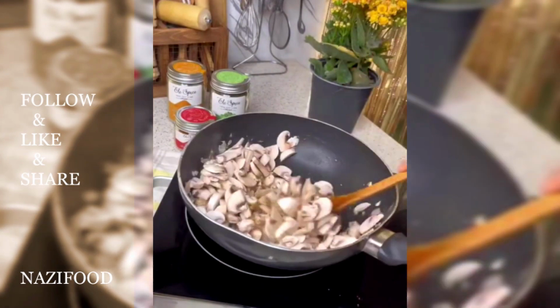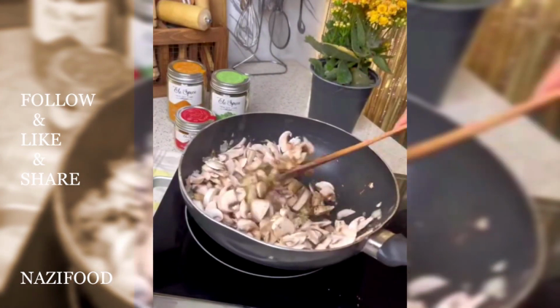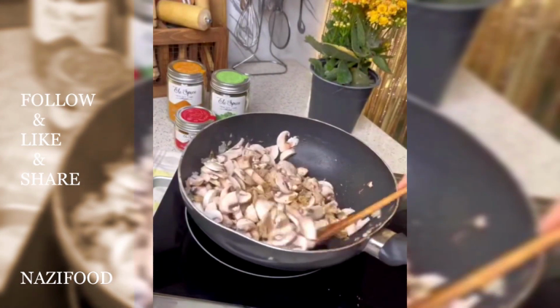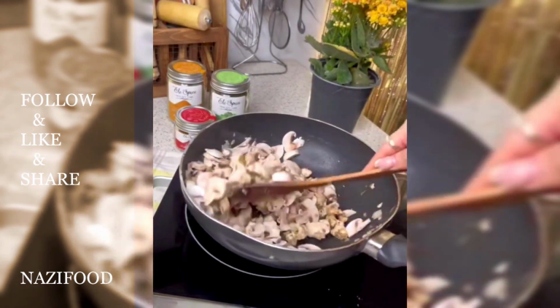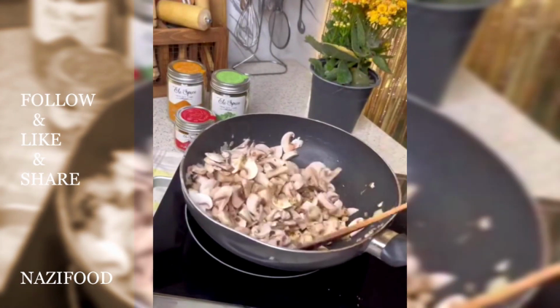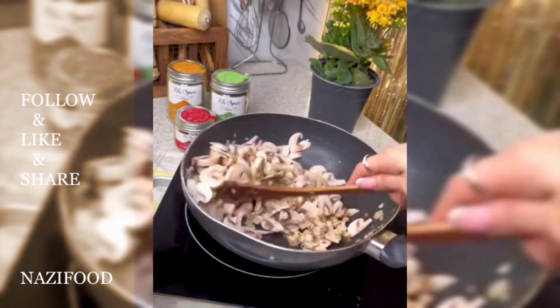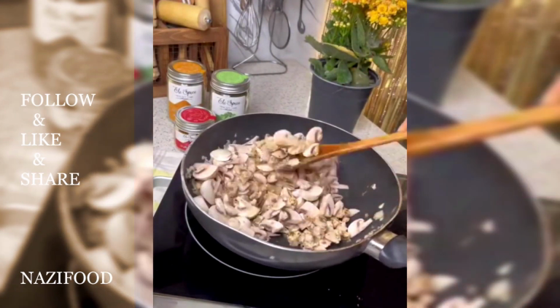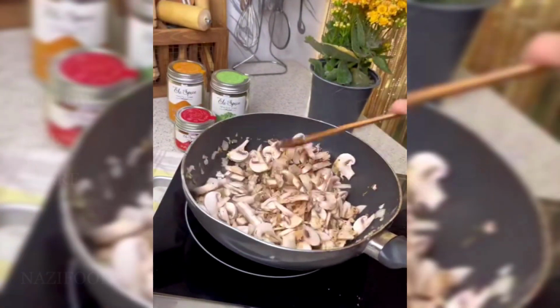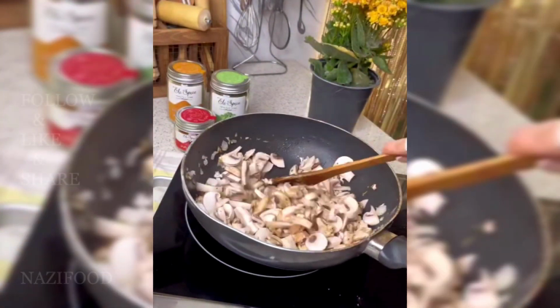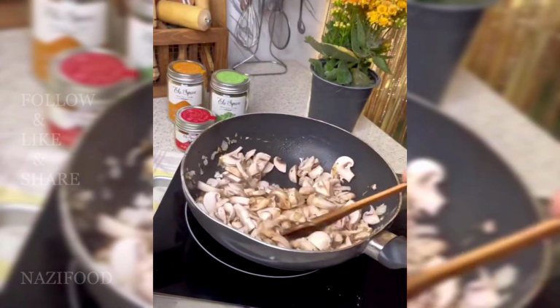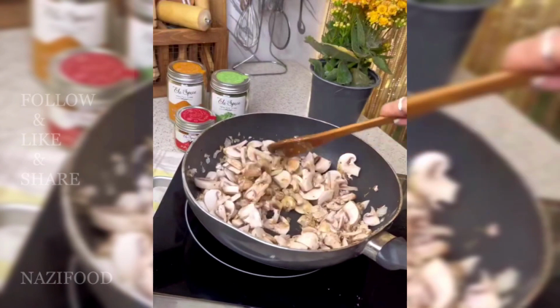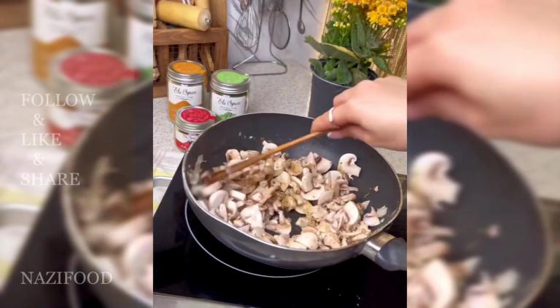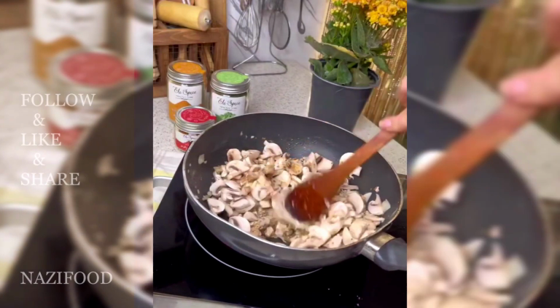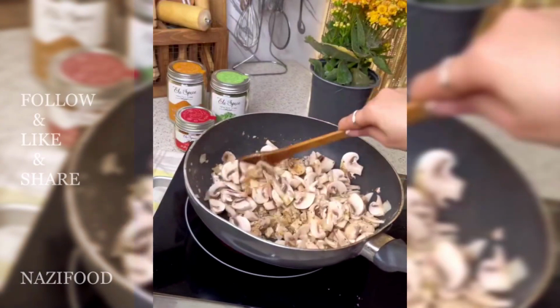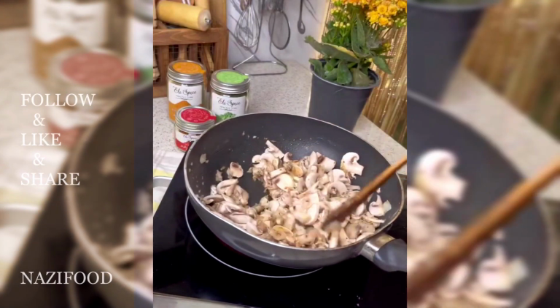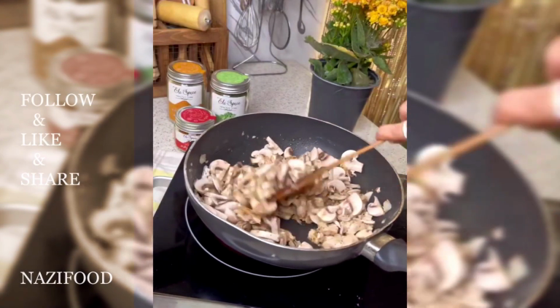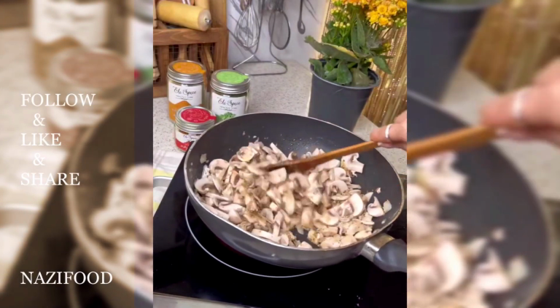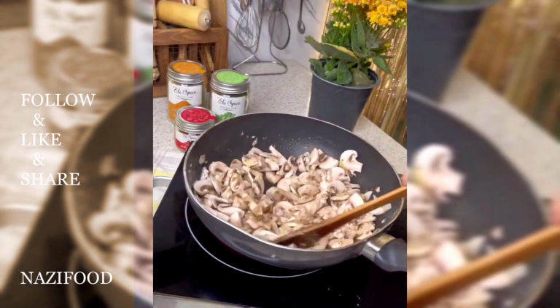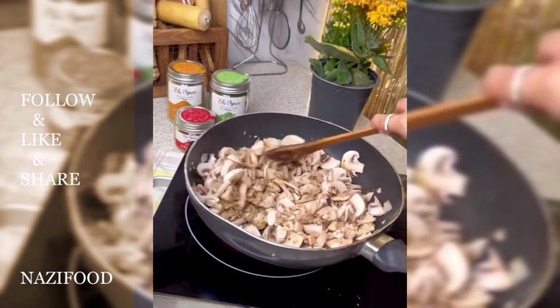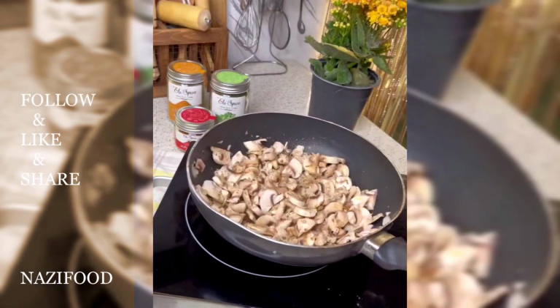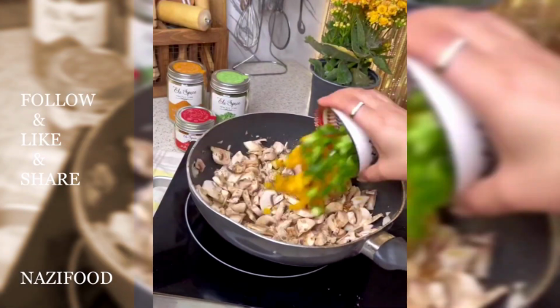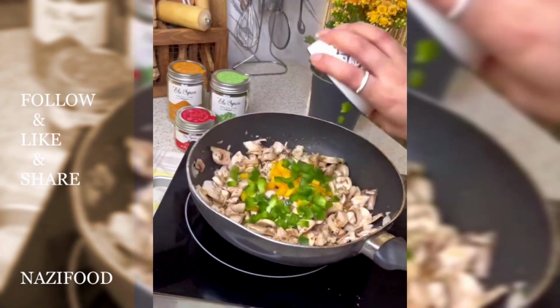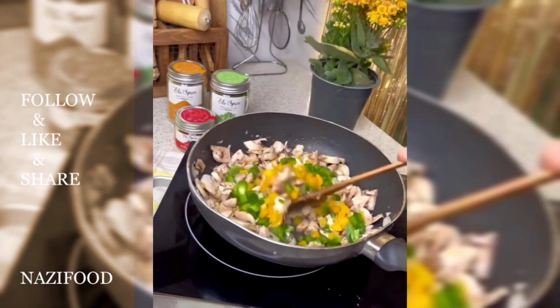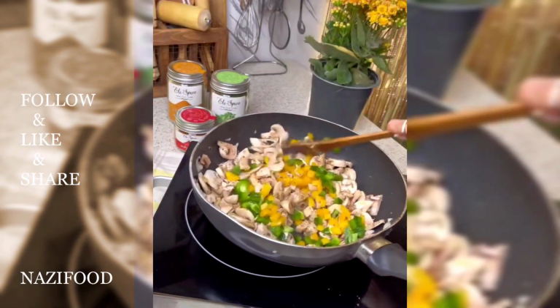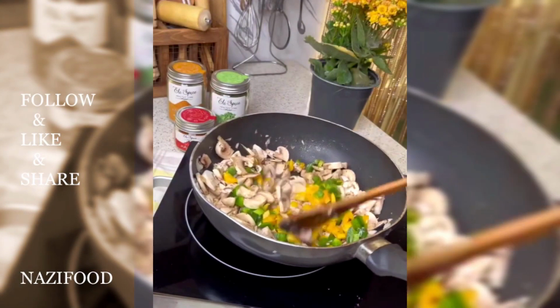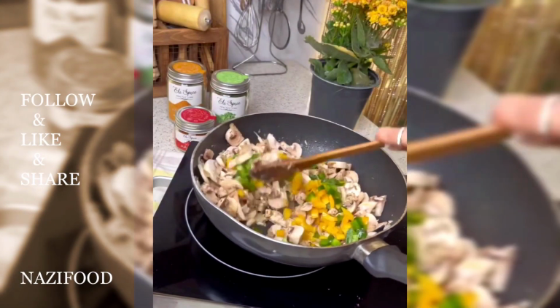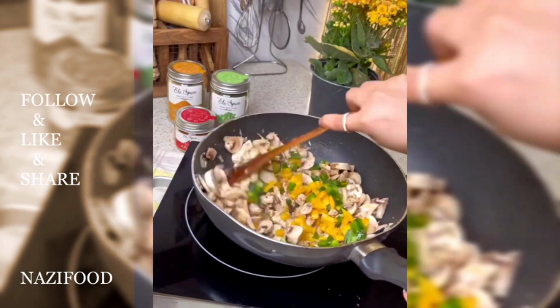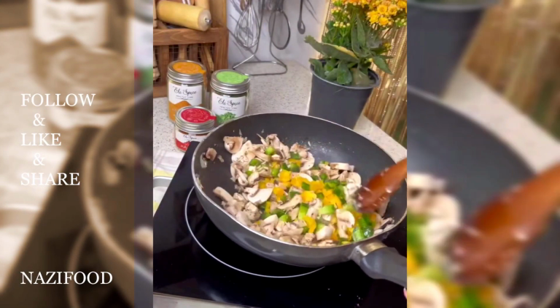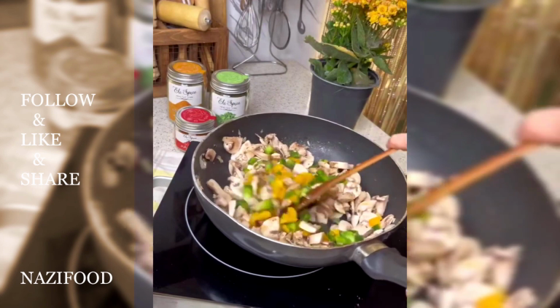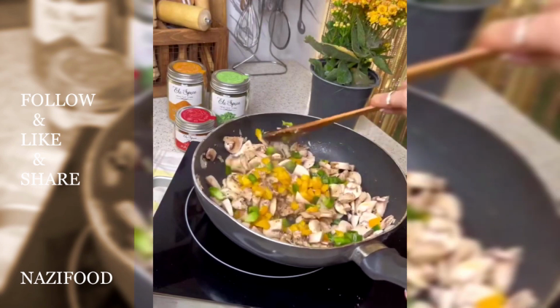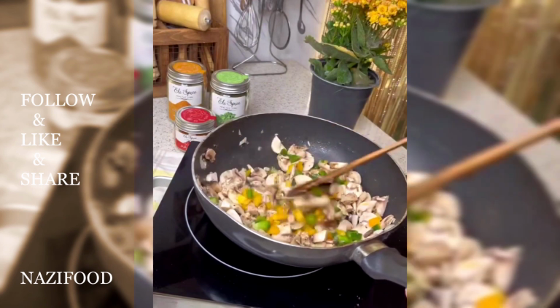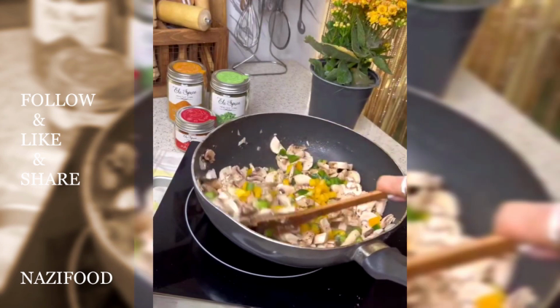Now, take the ready dough, knead it a bit, and divide it into two portions. Roll out each portion into a rectangular sheet on a floured surface.